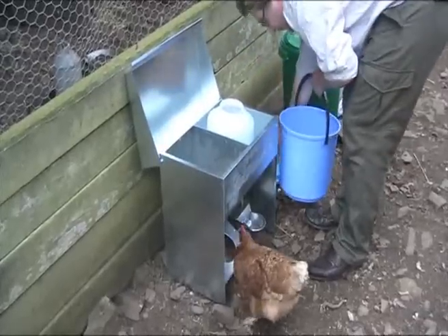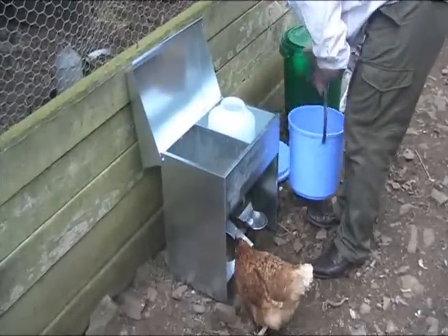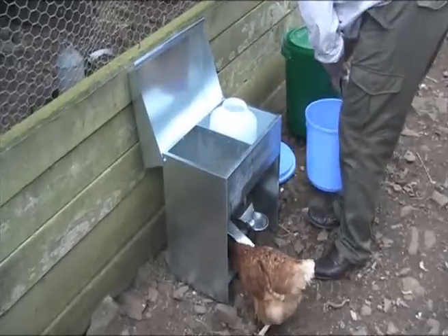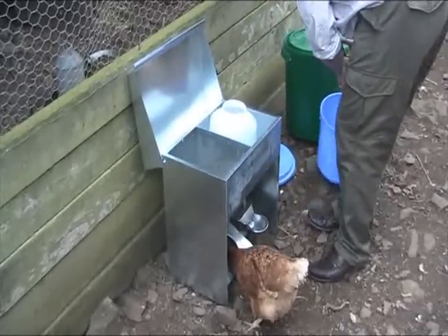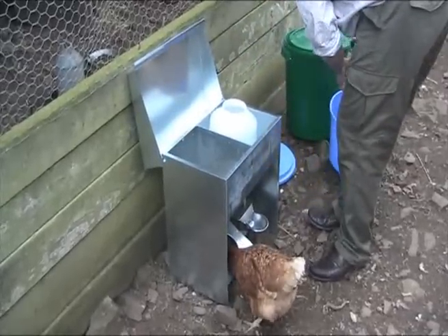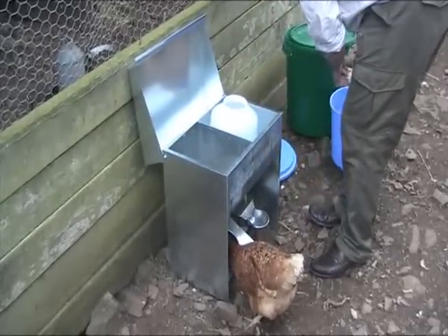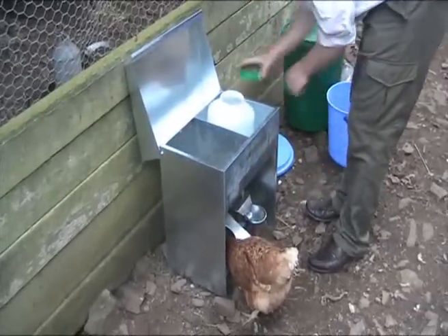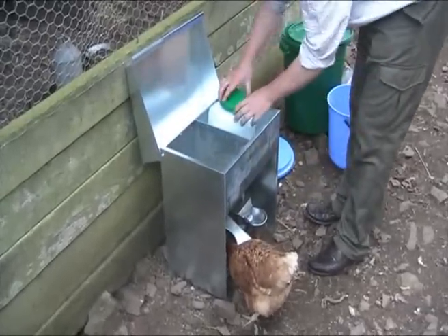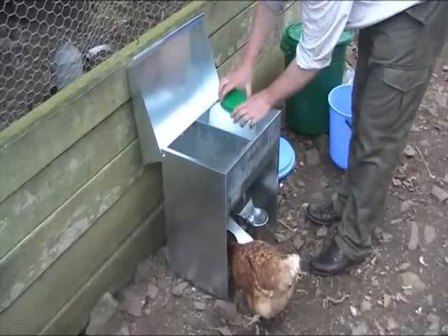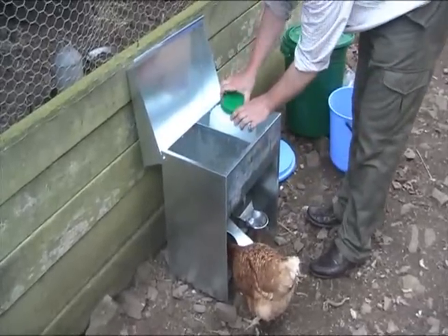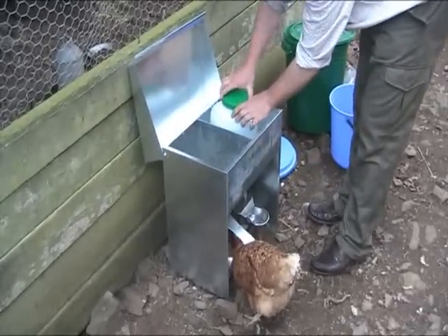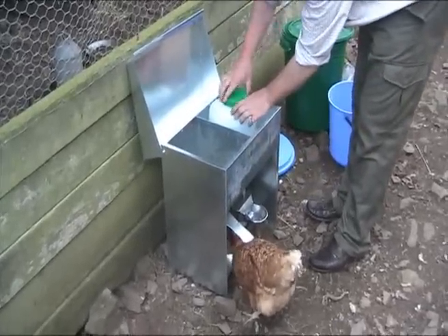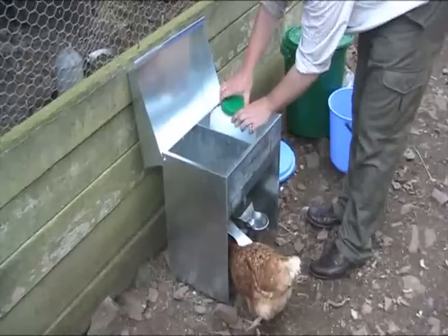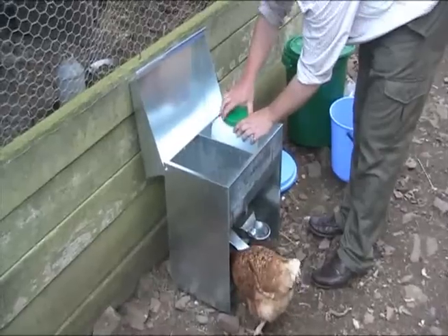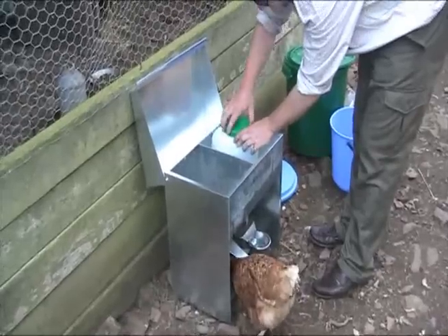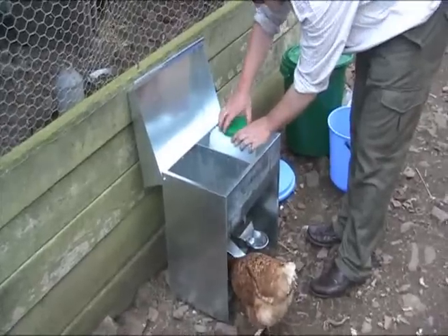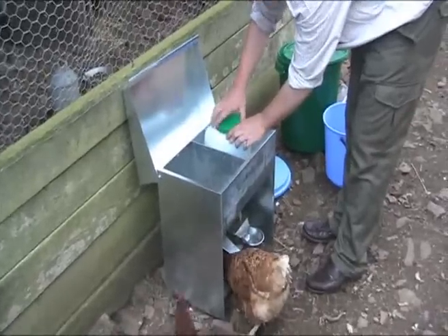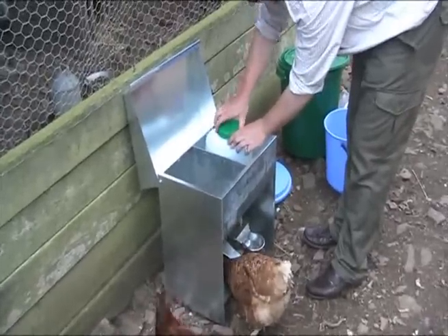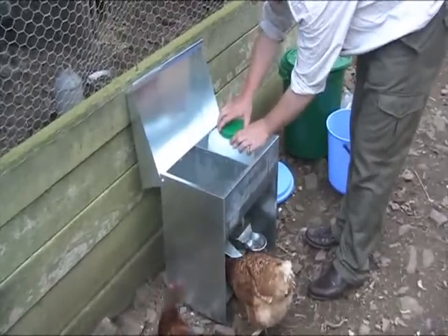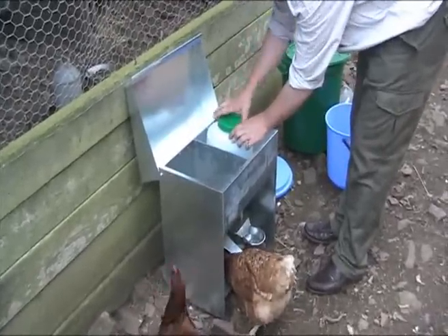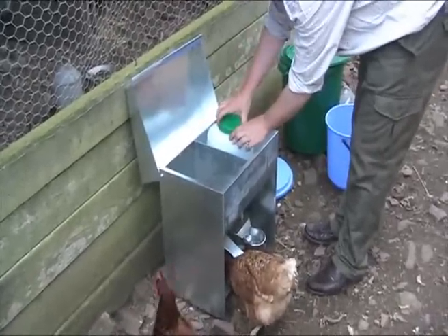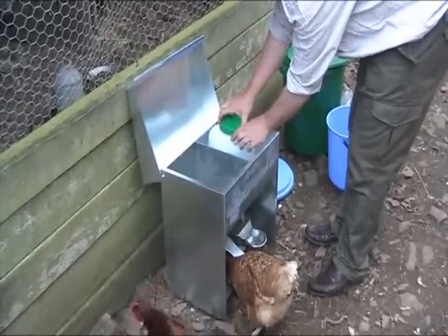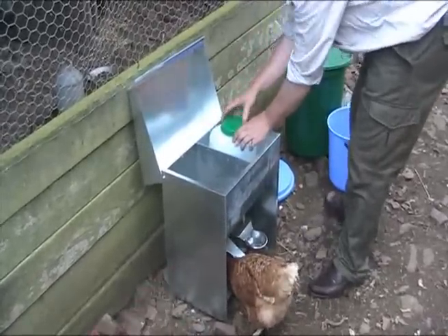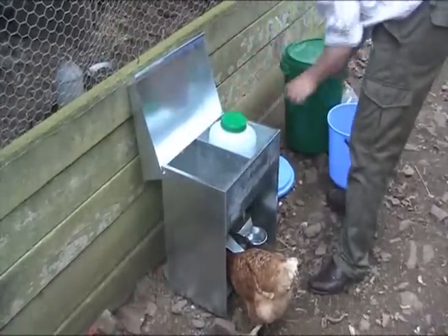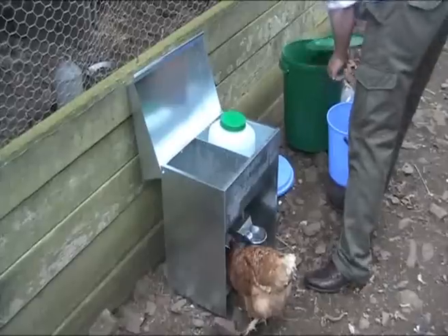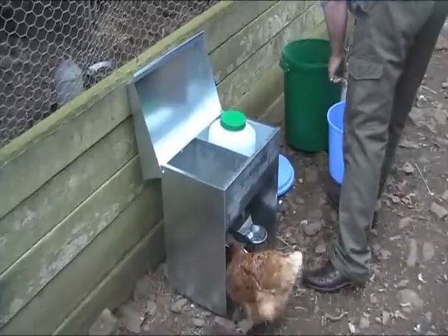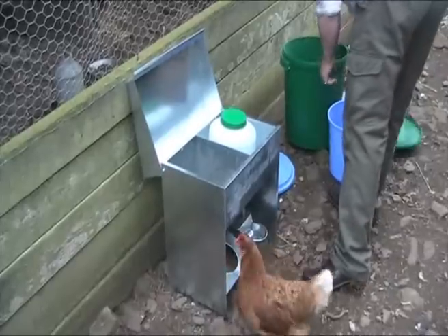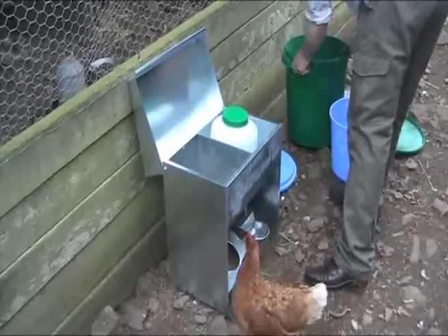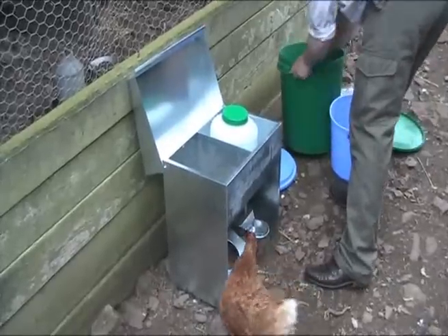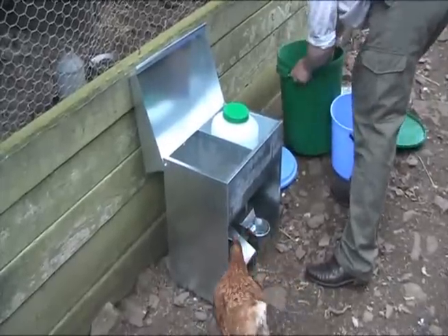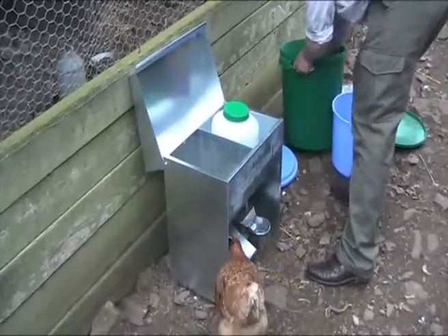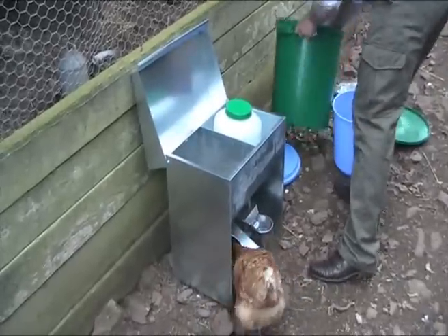One of the key features of the 10kg capacity hopper function is that it has an adjustable feed flow controlled by a simple metal plate. The plate can be slid right down into the closed position, which will prevent rats and mice from stealing or spoiling feed when the hopper is not in use.